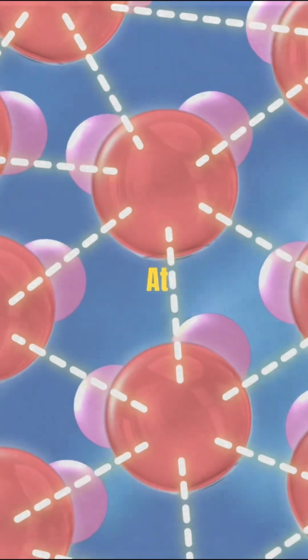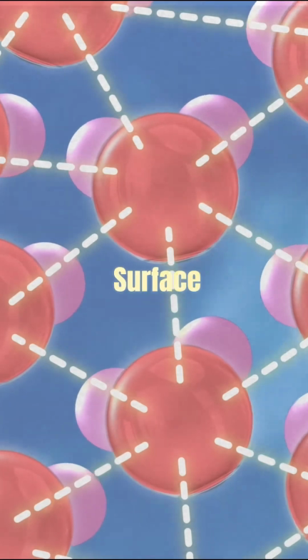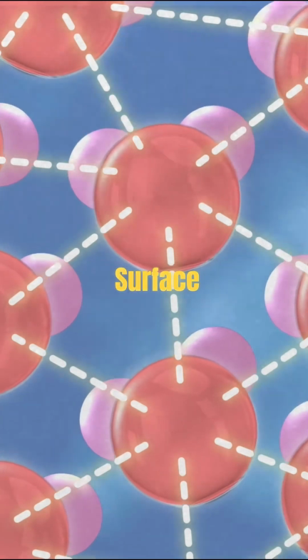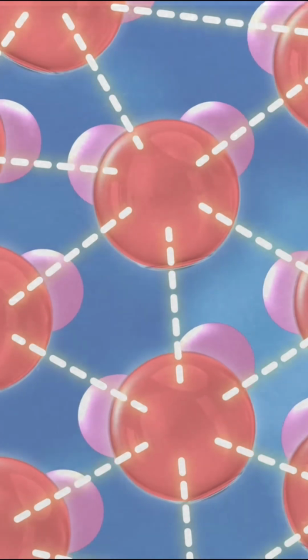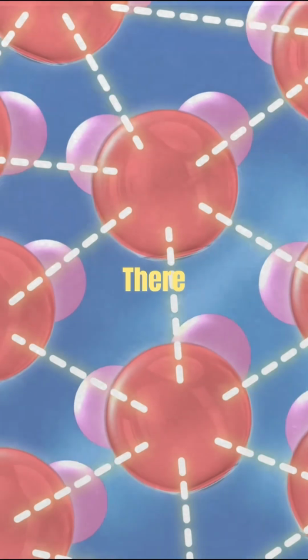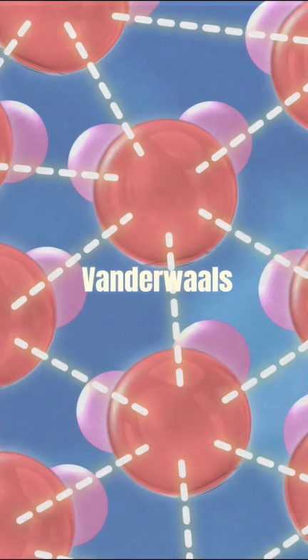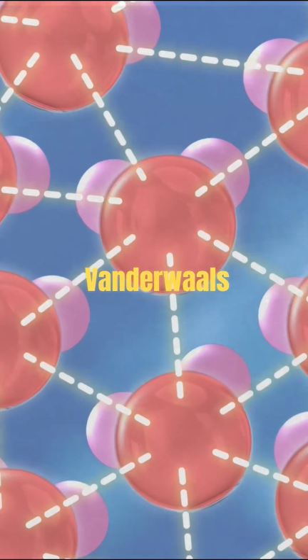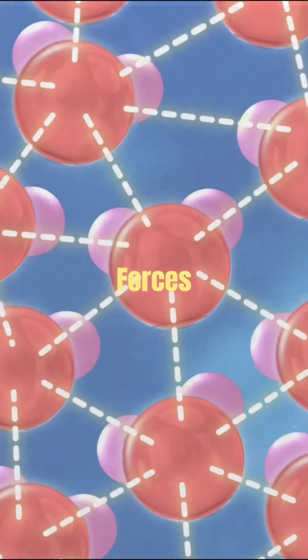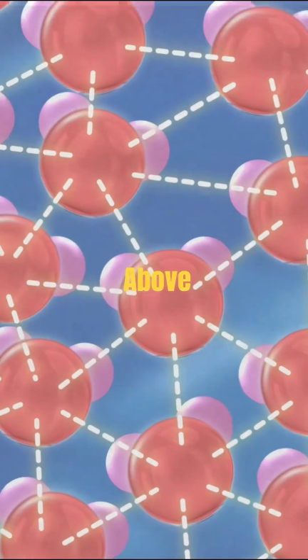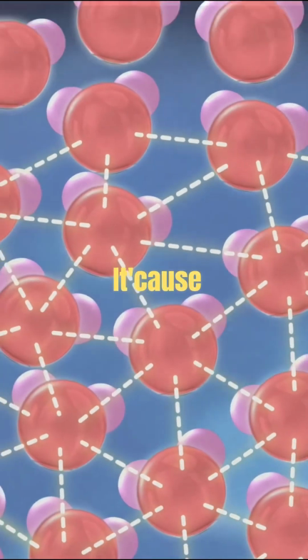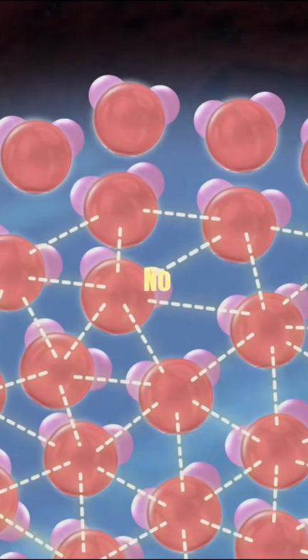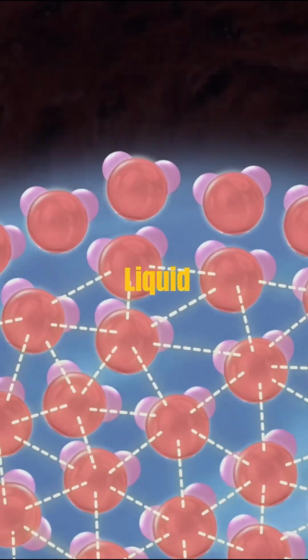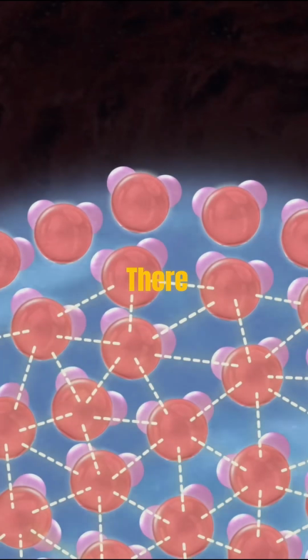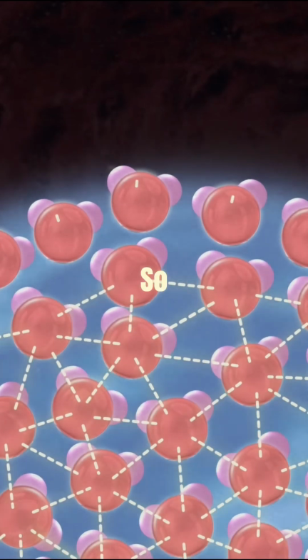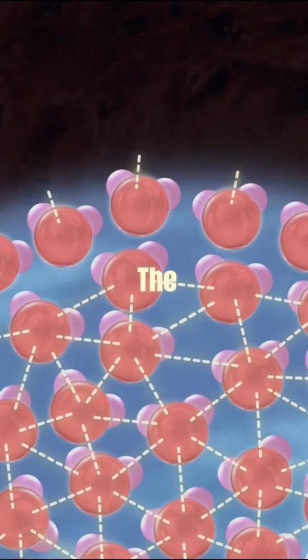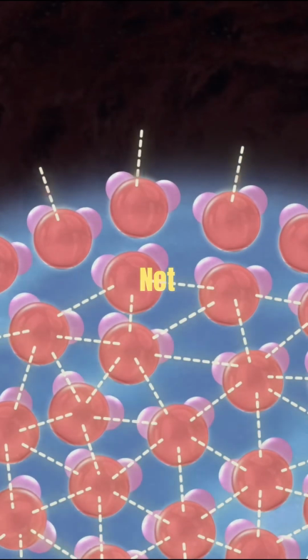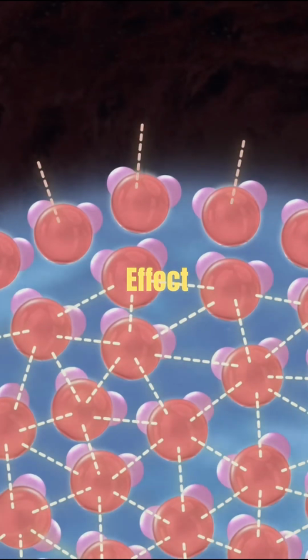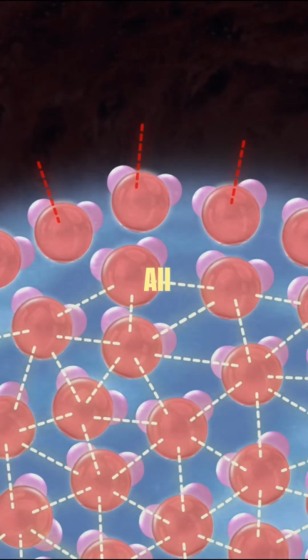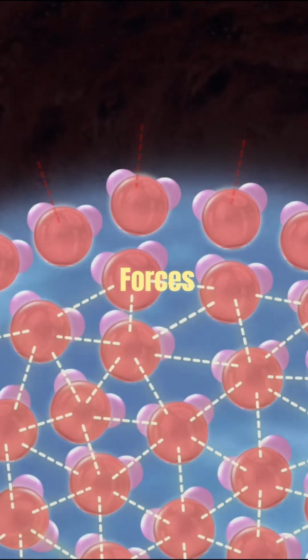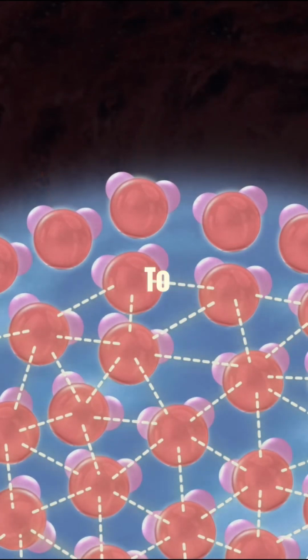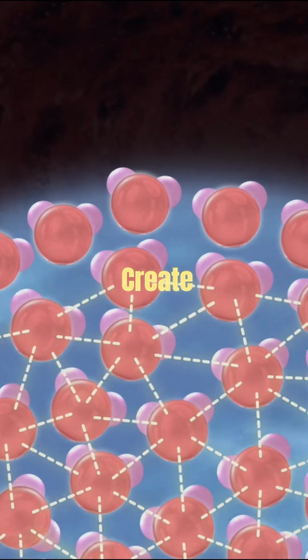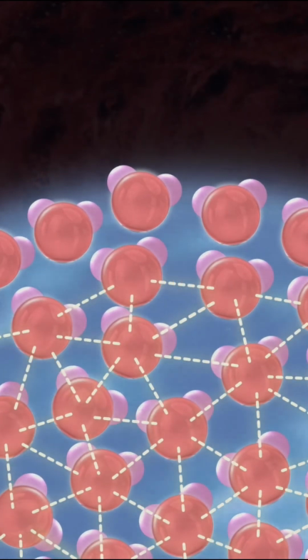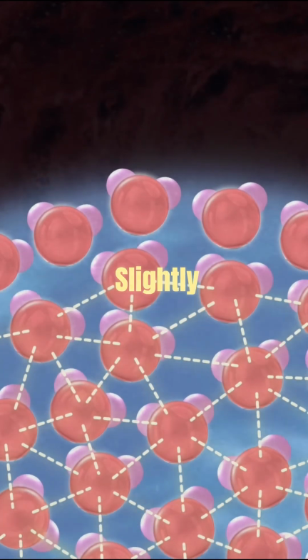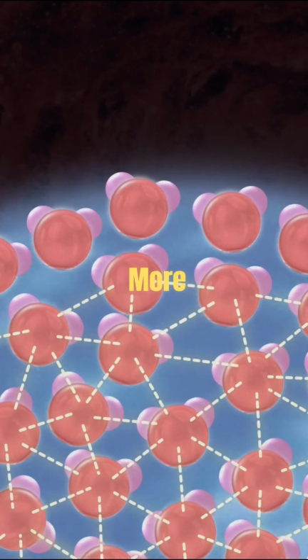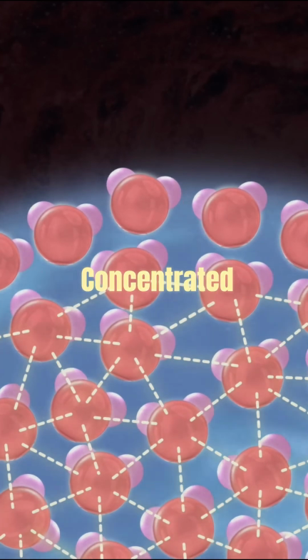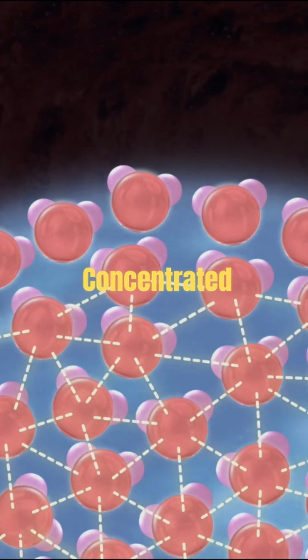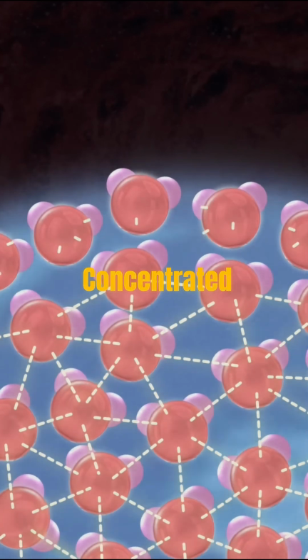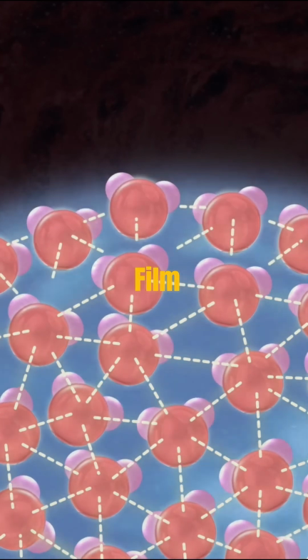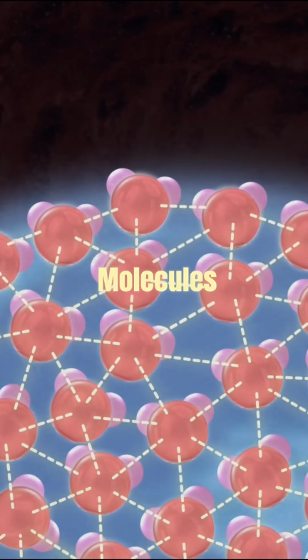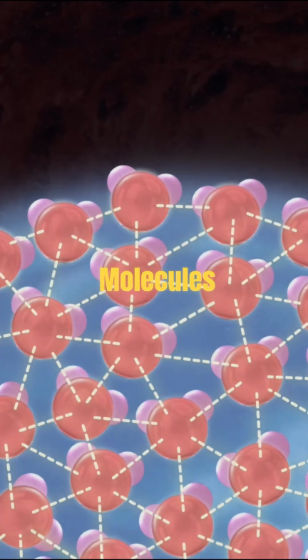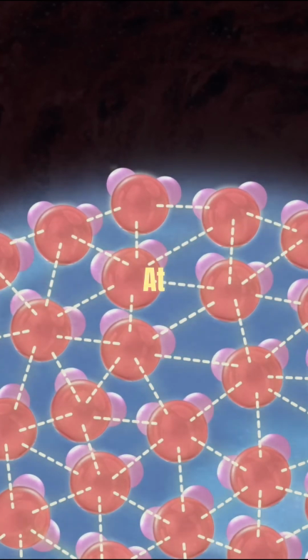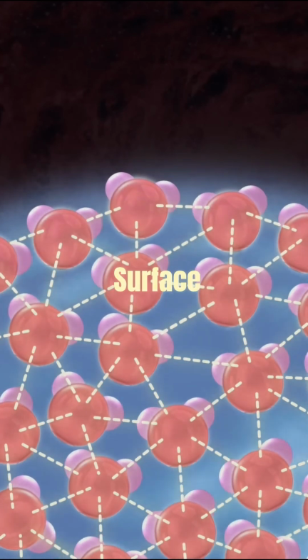But at the surface, there are no Van der Waals forces above it, because there's no liquid there. So the net effect of all these forces is to create a slightly more concentrated film of molecules at the surface.